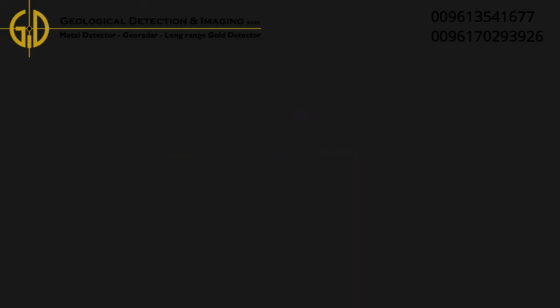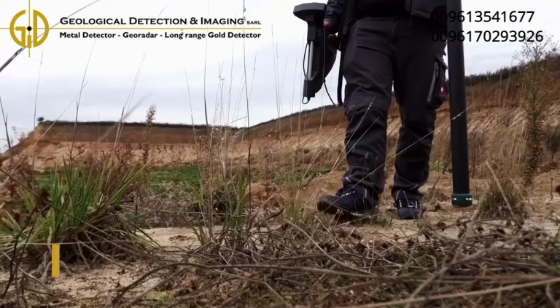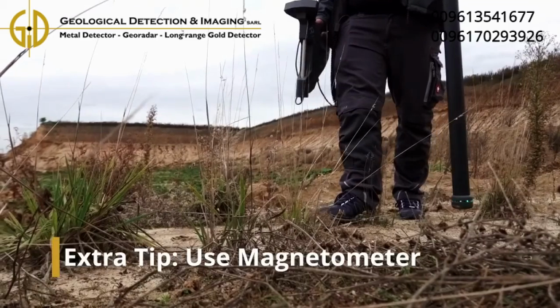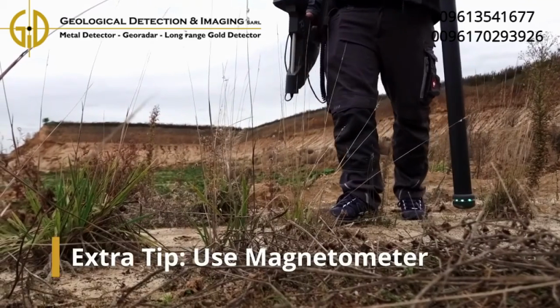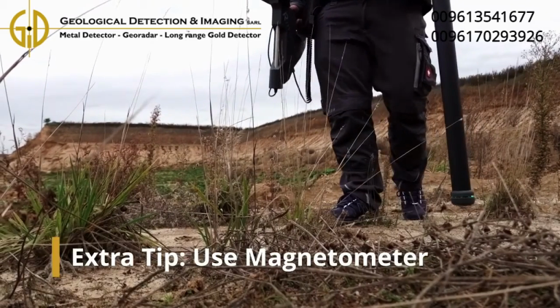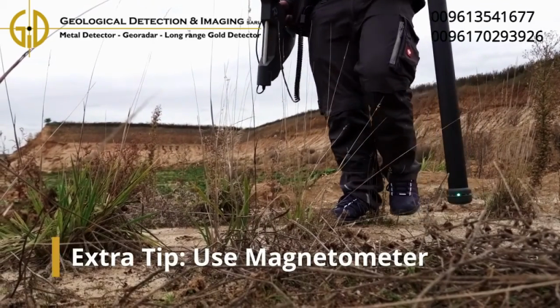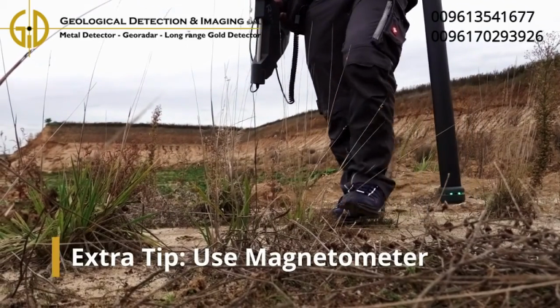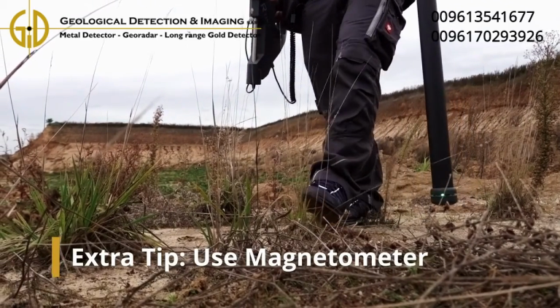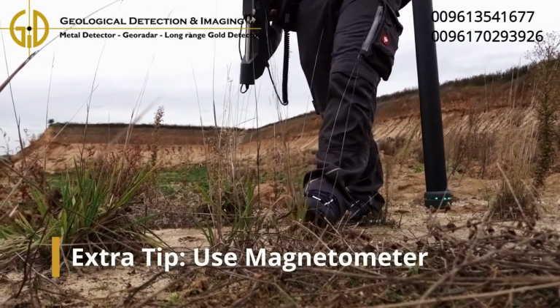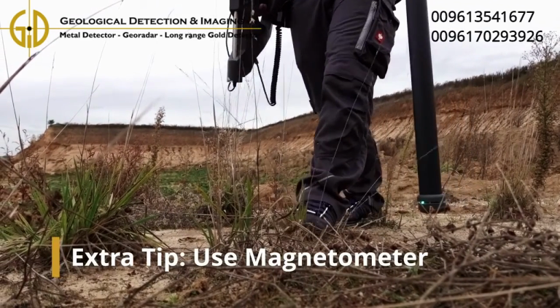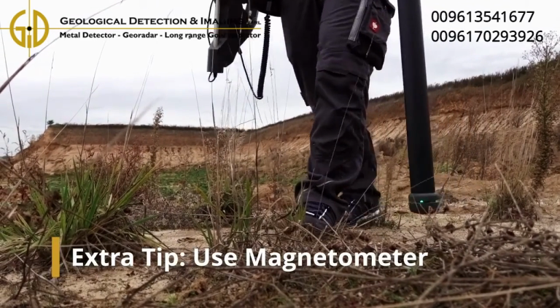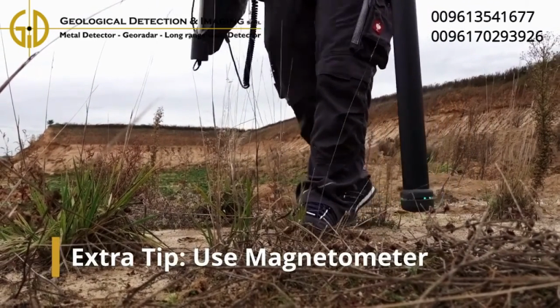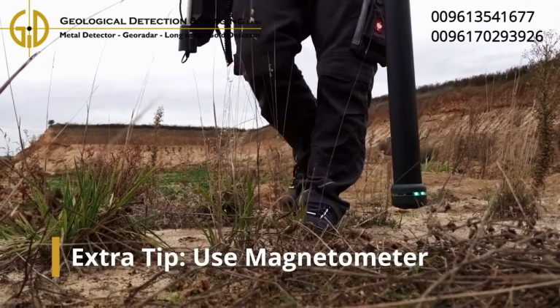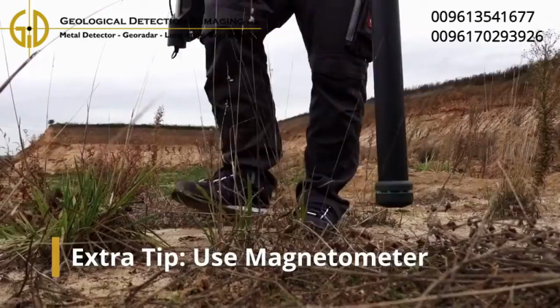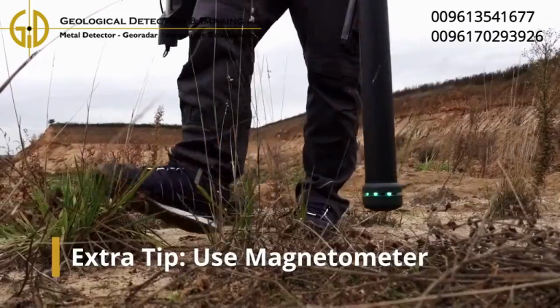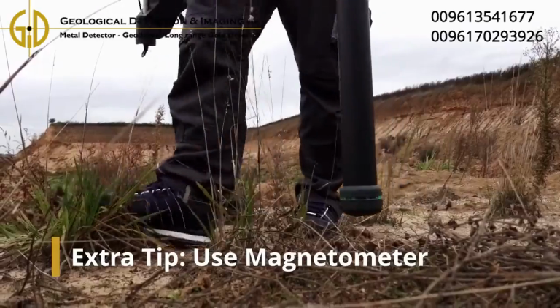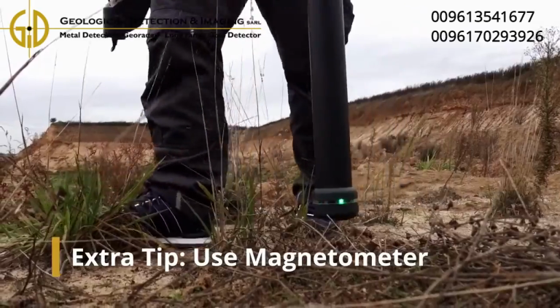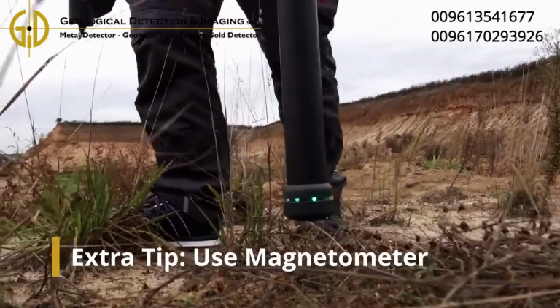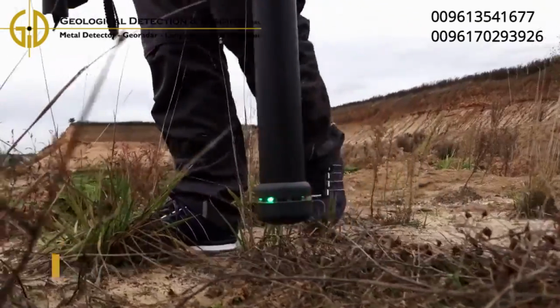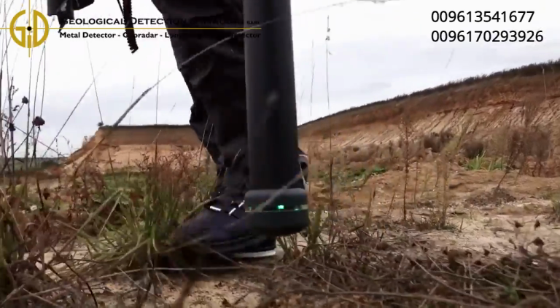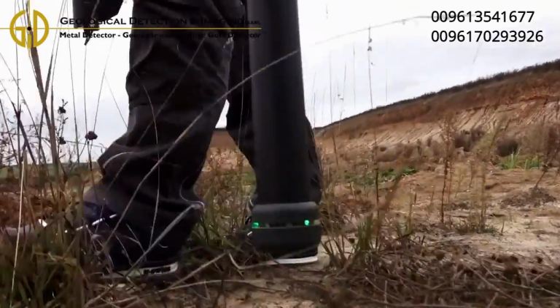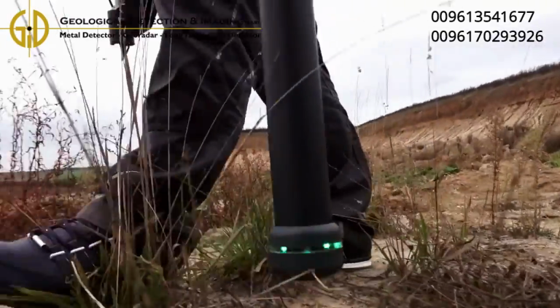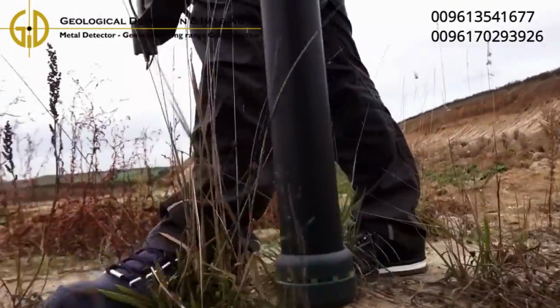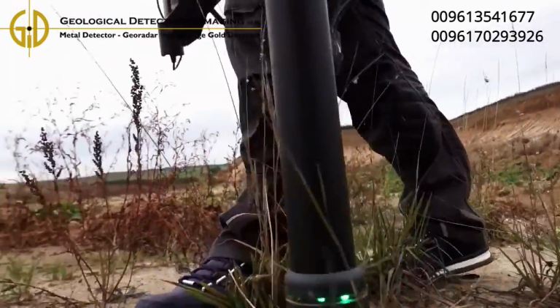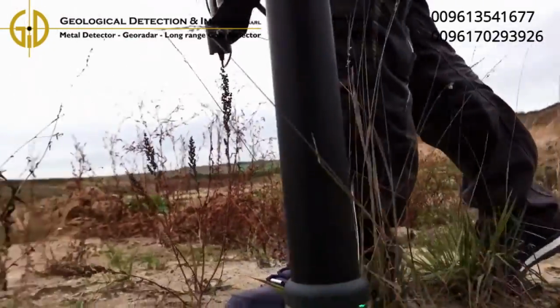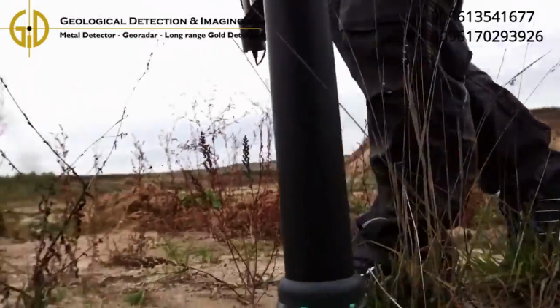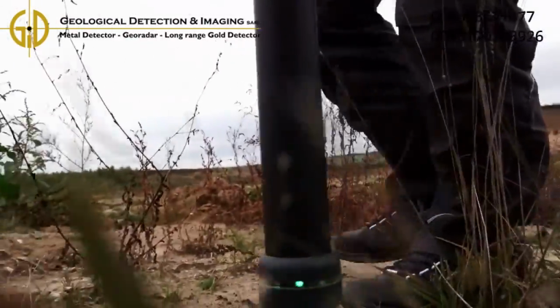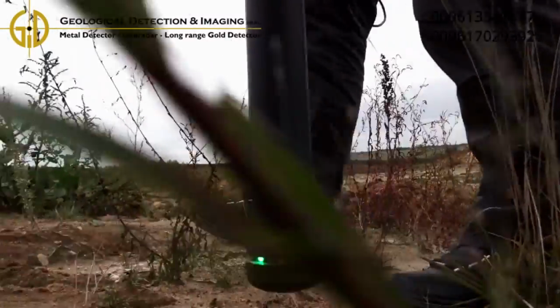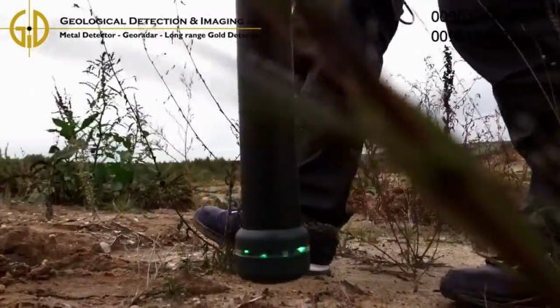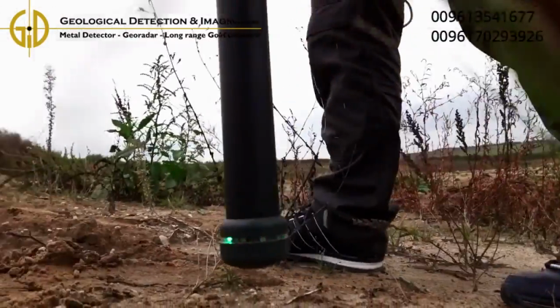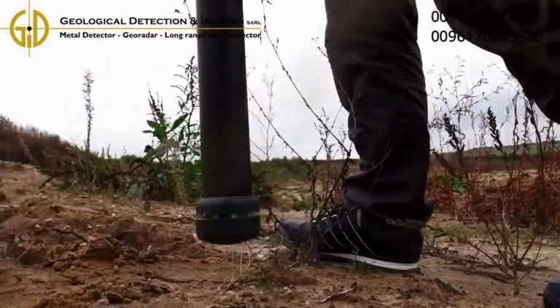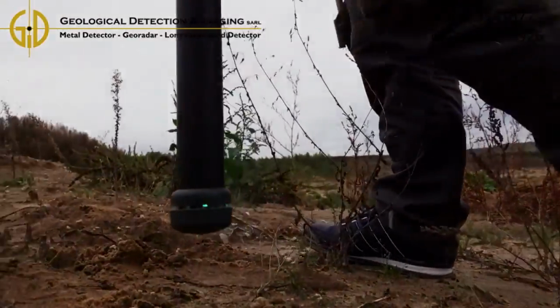If you don't have a precise idea yet where to start scanning, it can be useful to use a magnetometer scan of the target area to clear it of any interesting objects such as ferrous waste.